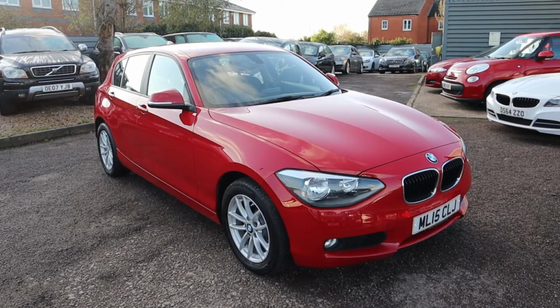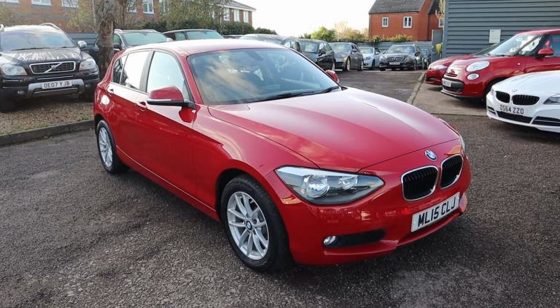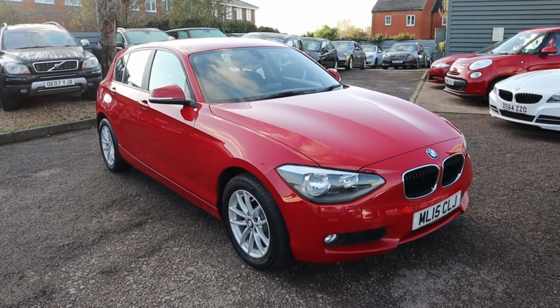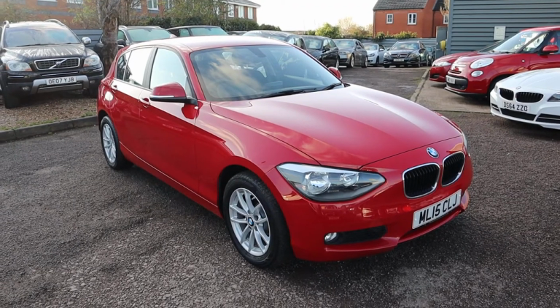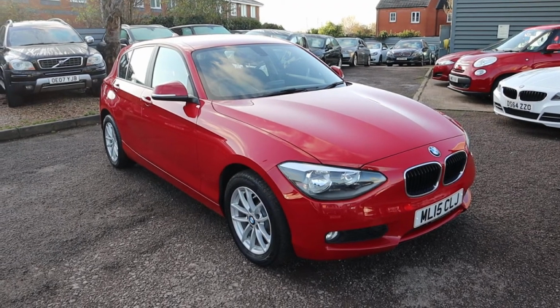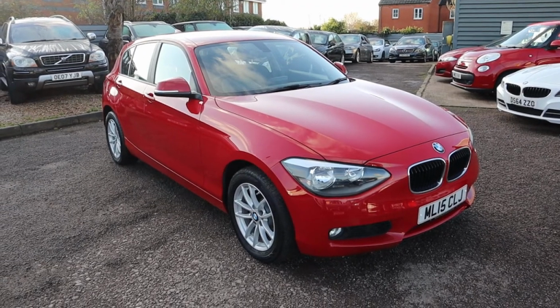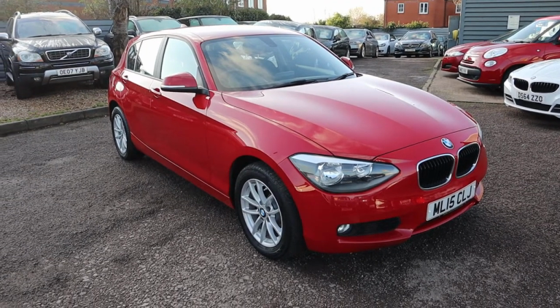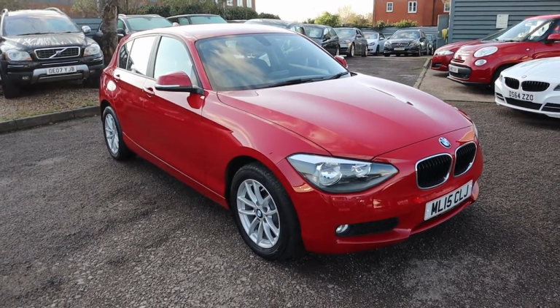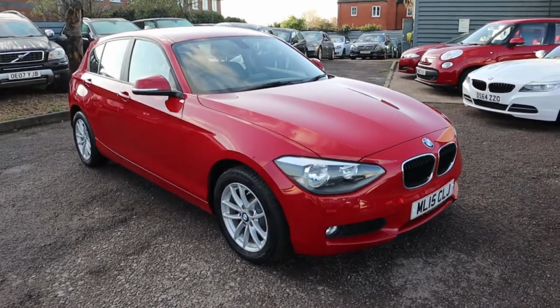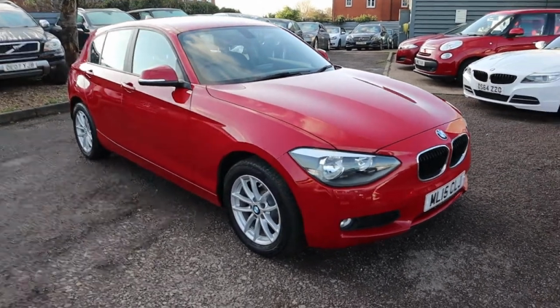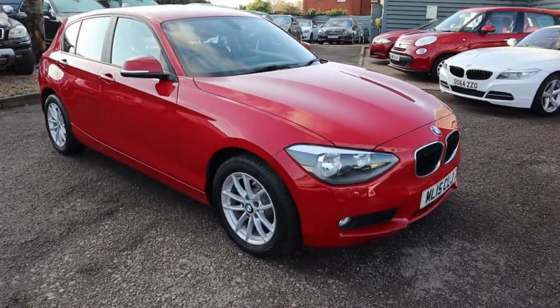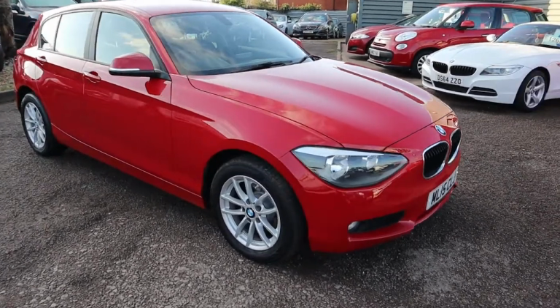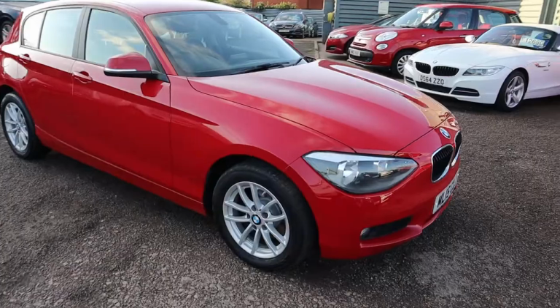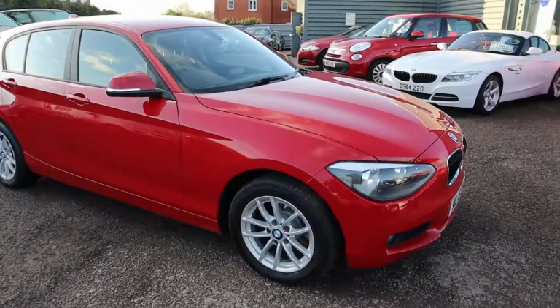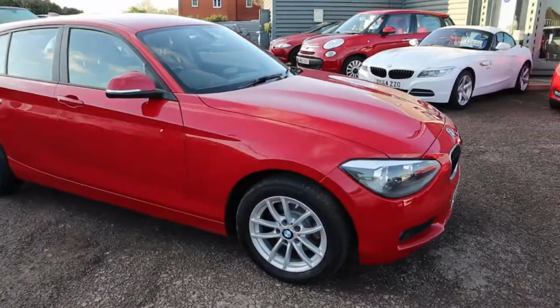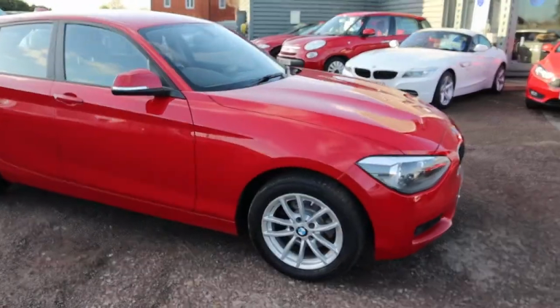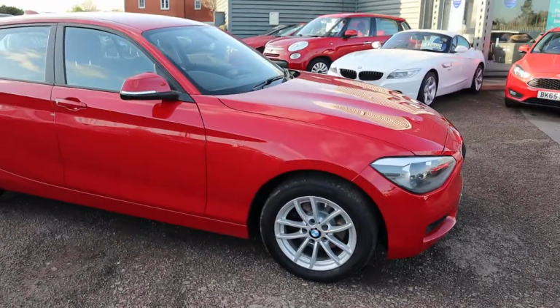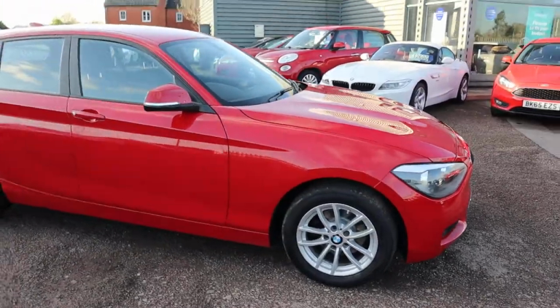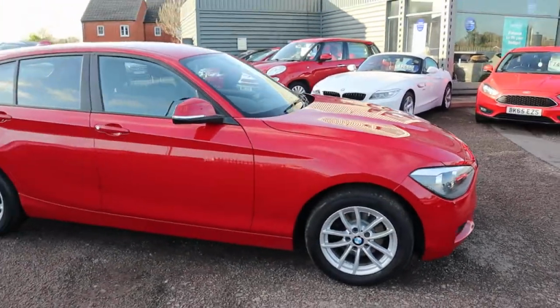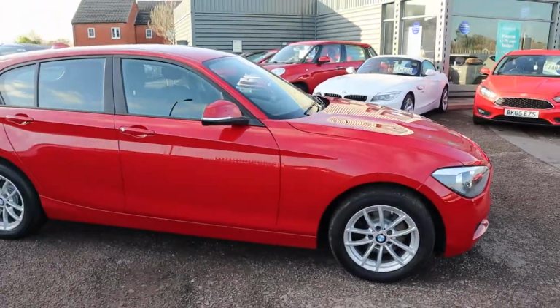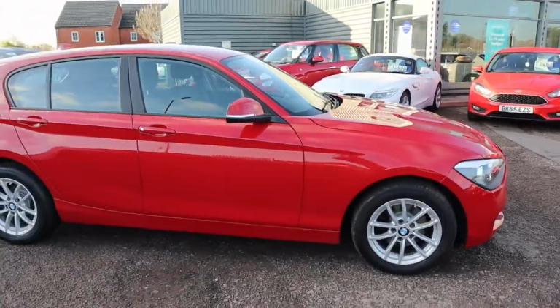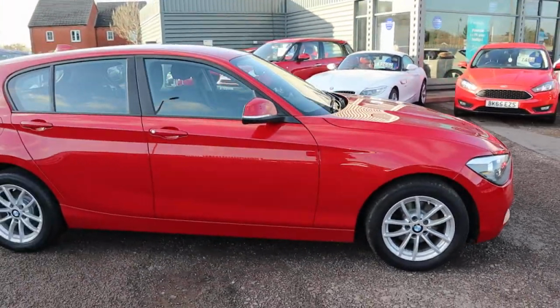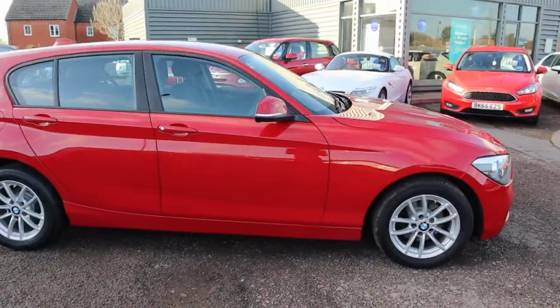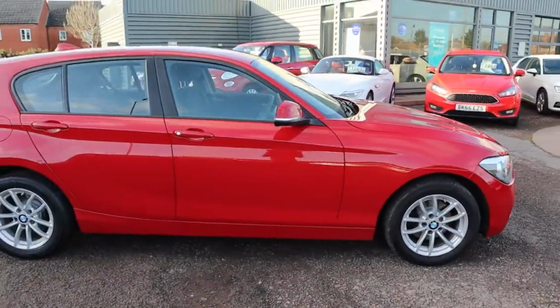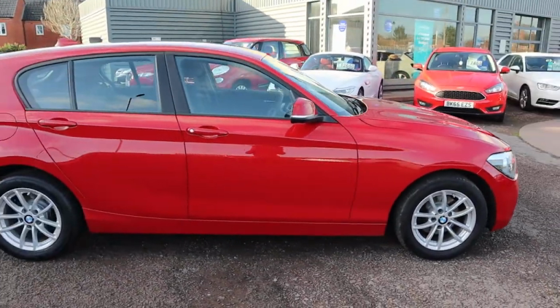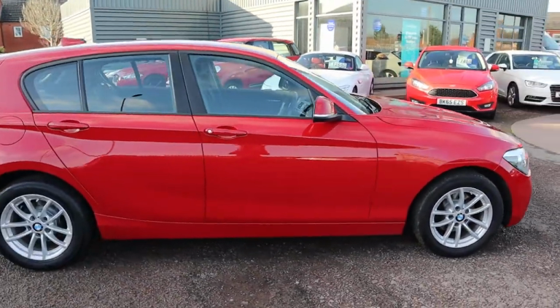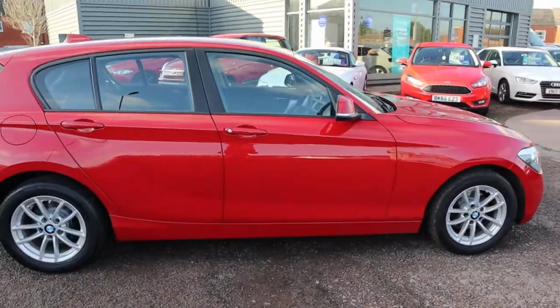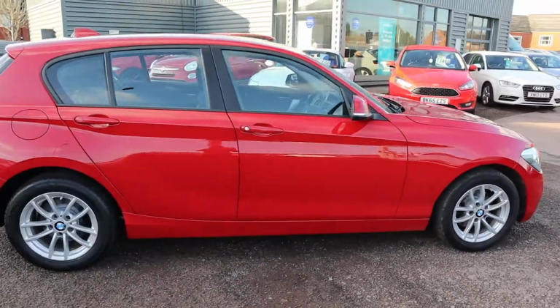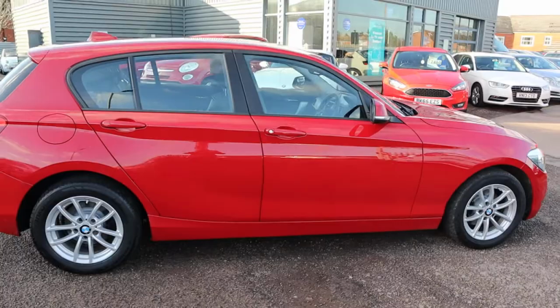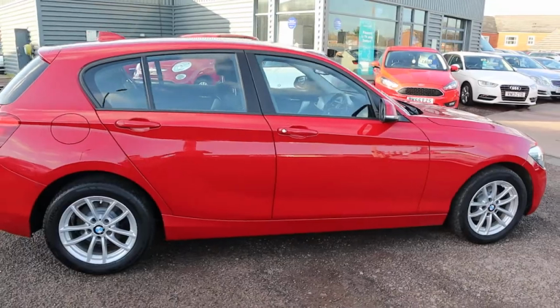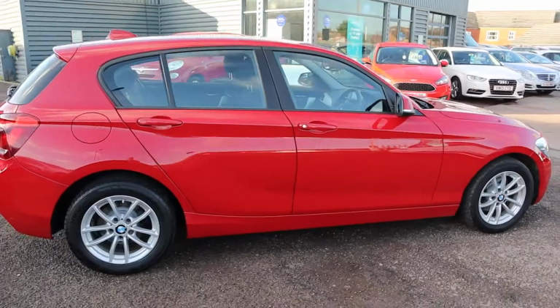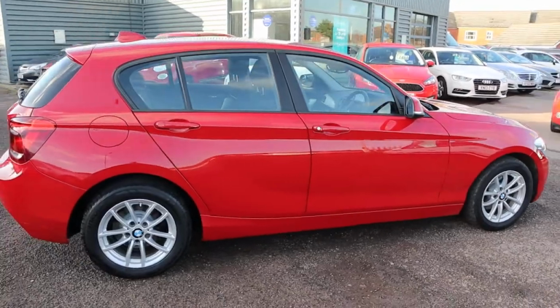Welcome to Country Car, my name's Tom. Here we have an absolutely stunning BMW 1 Series. I'm going to give you a walk around it, show you a few of the features and the general condition of it.